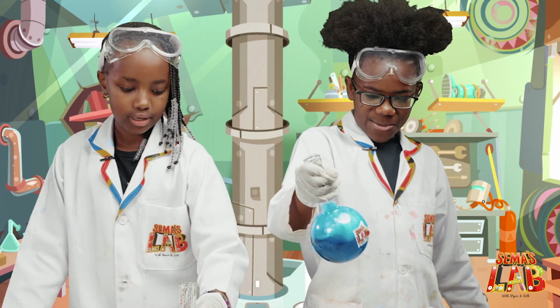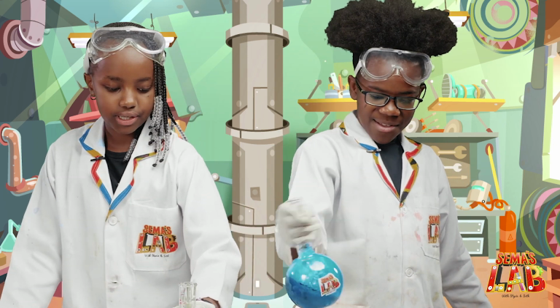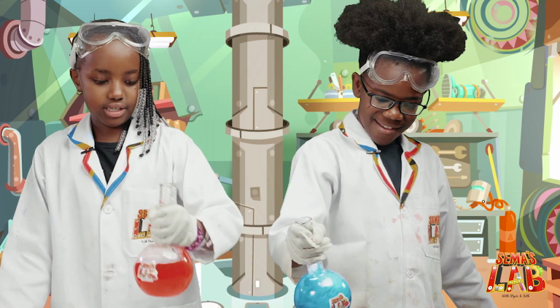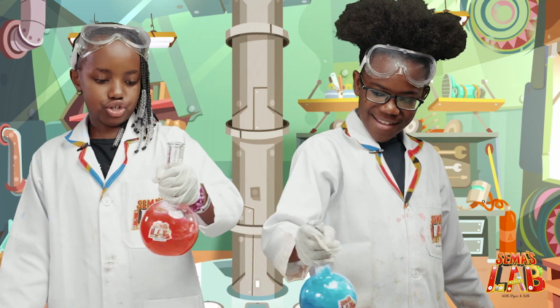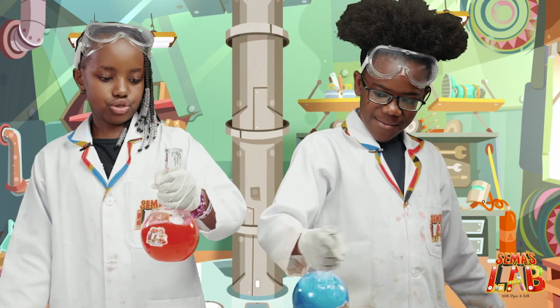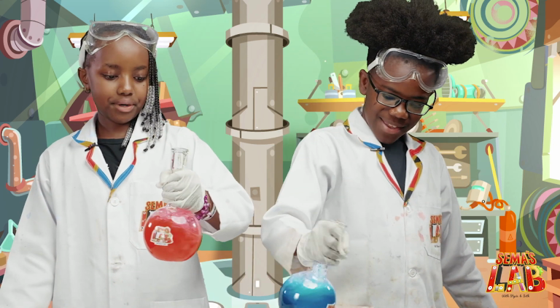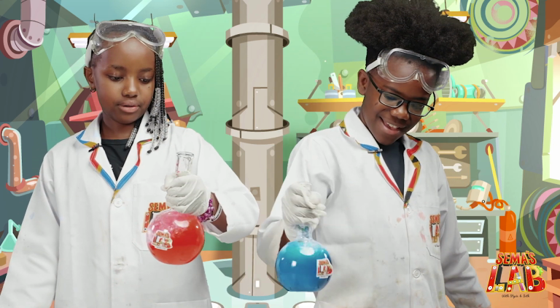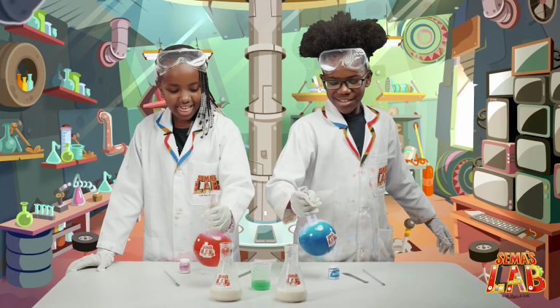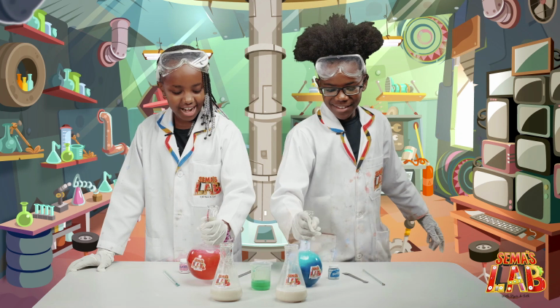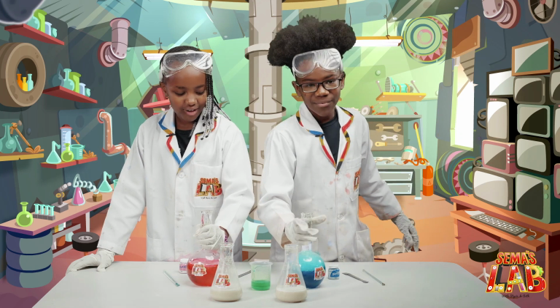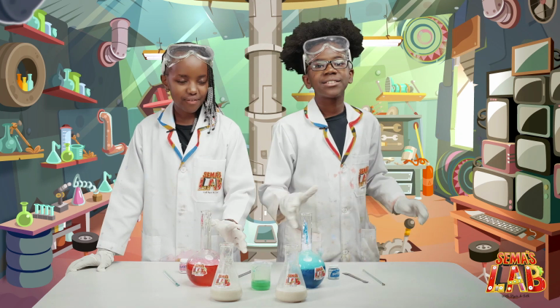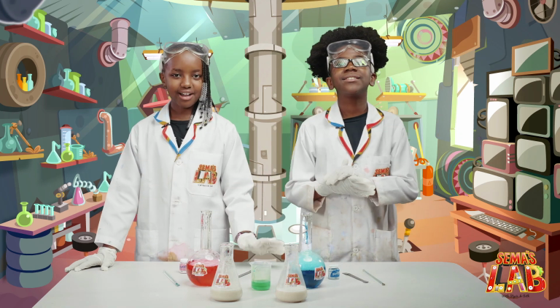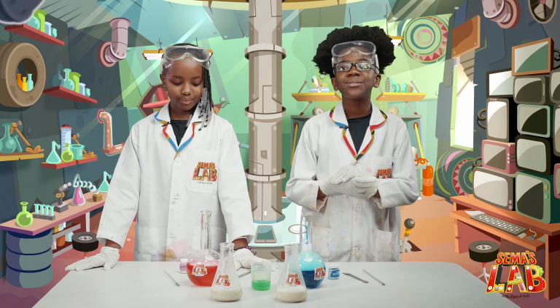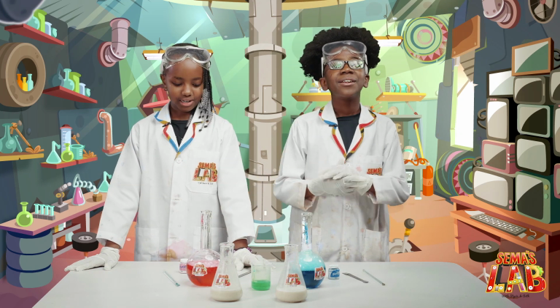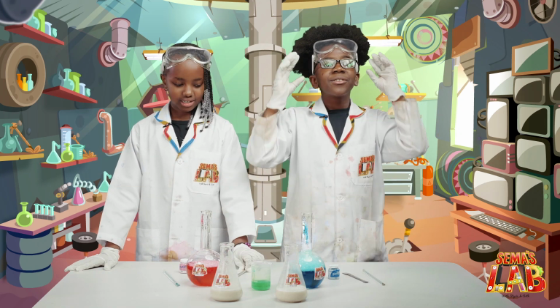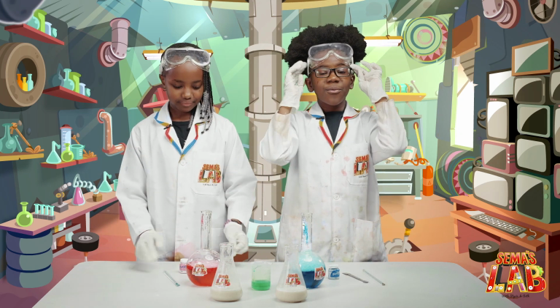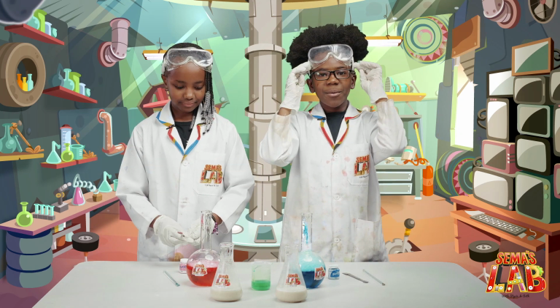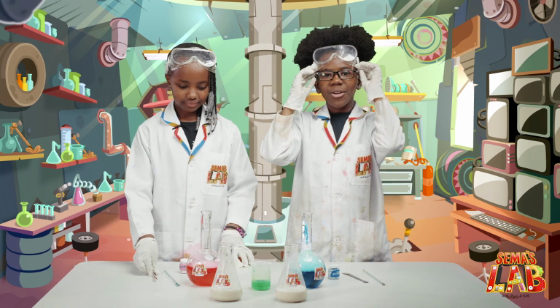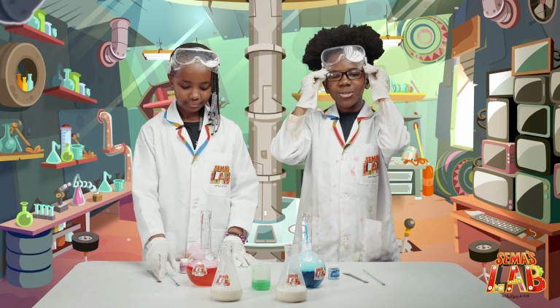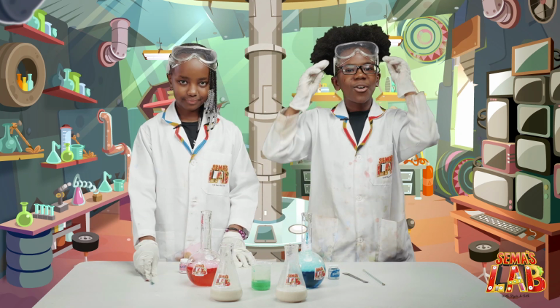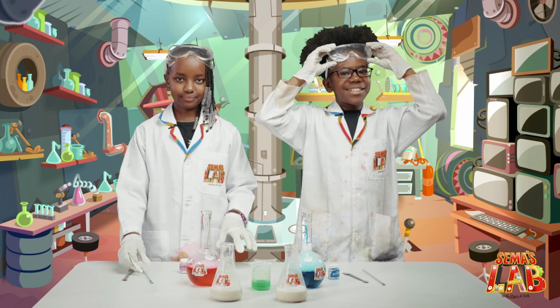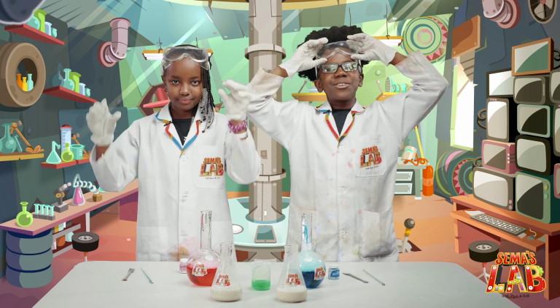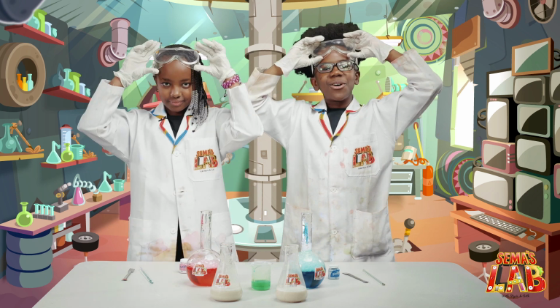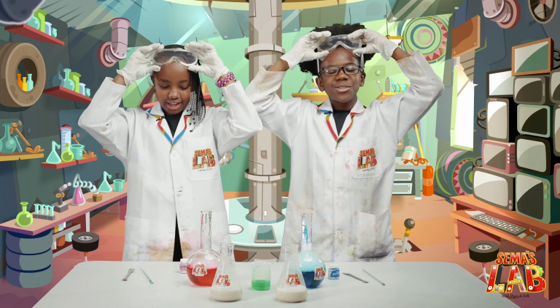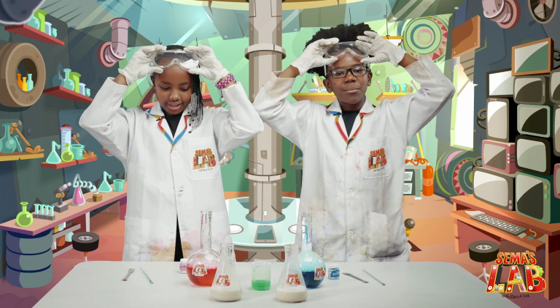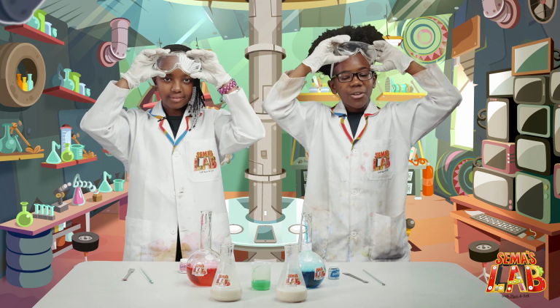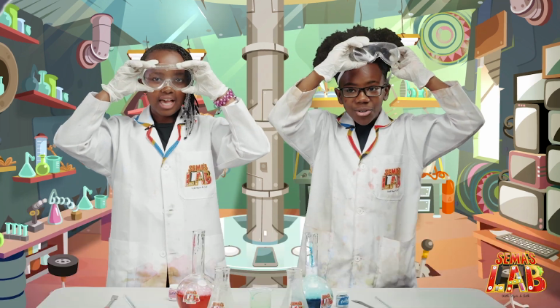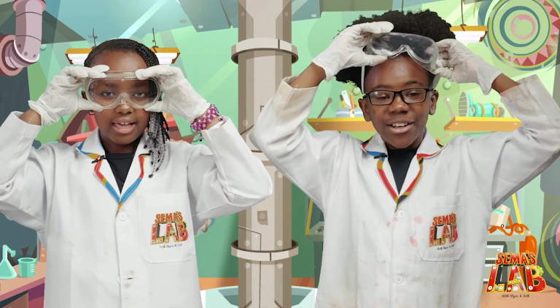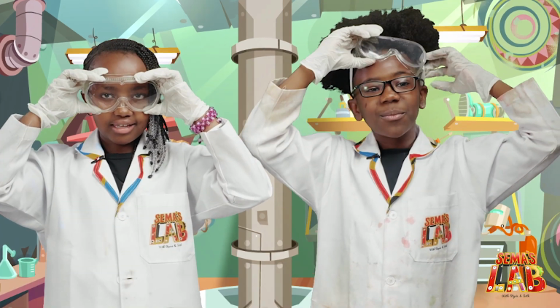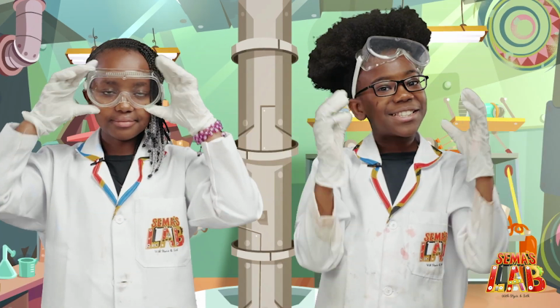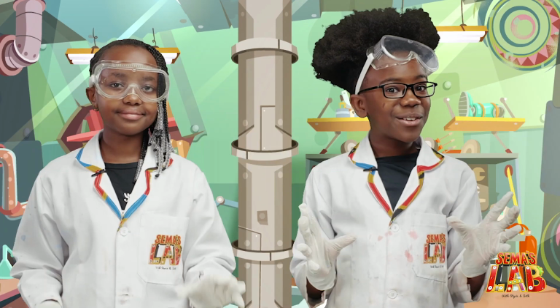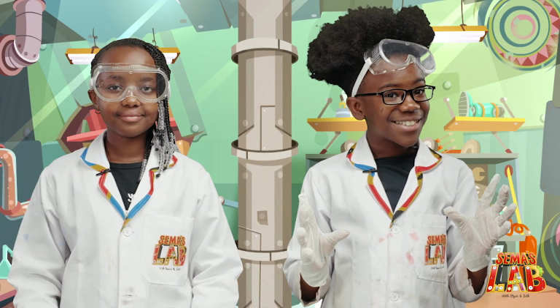Really cool — now it's like bubbly because of the dish soap. And then now for the final part. So we're going to put on our goggles because all scientists look good with goggles, and also because this is very toxic.